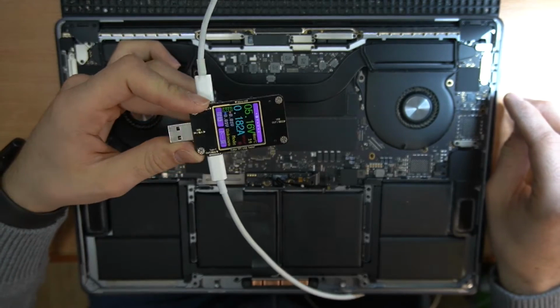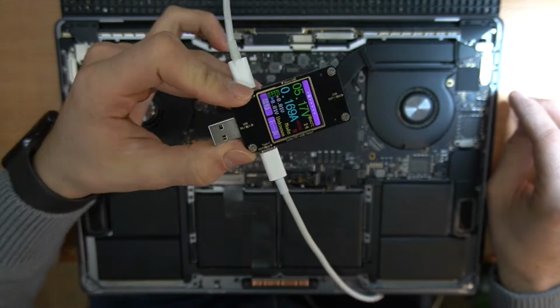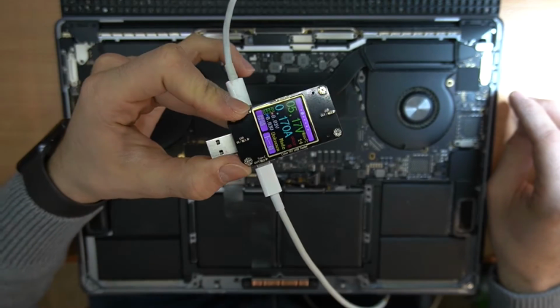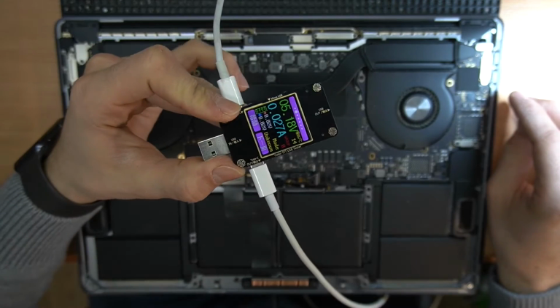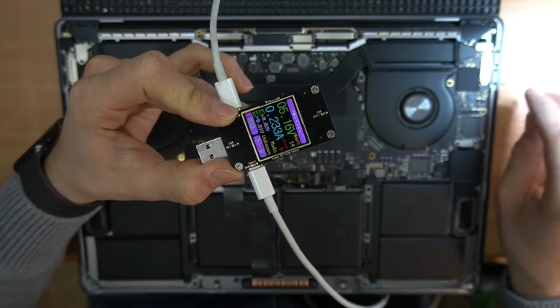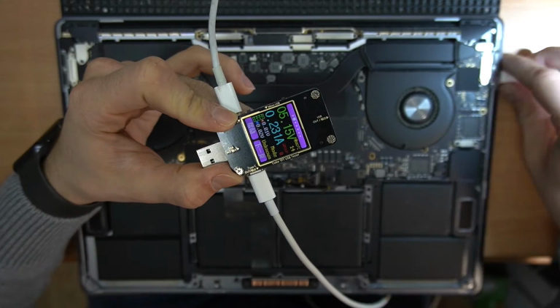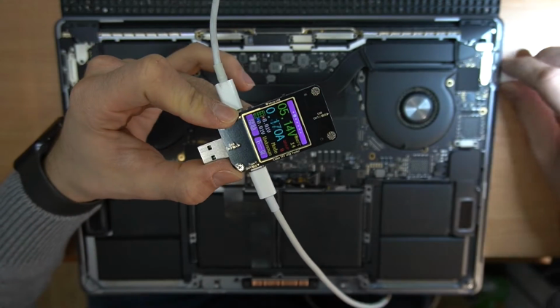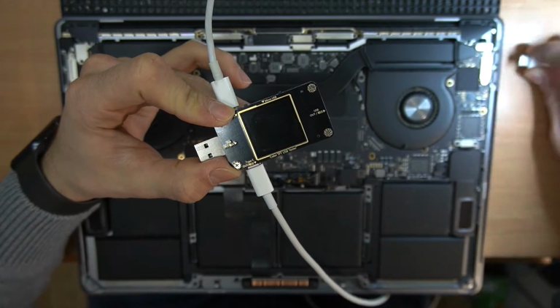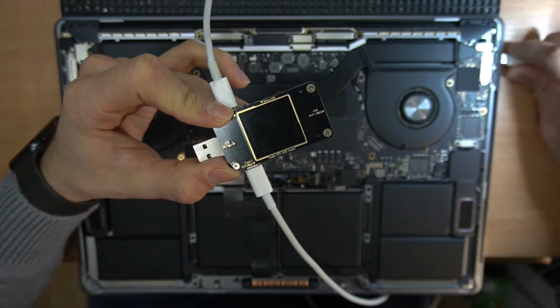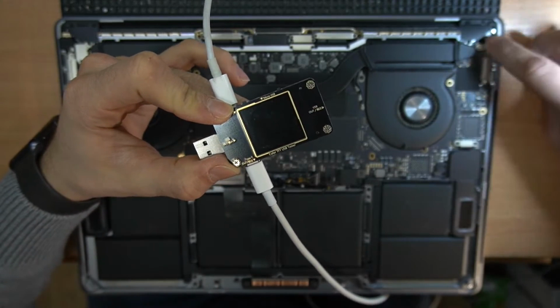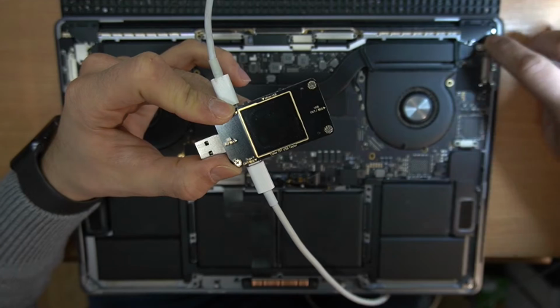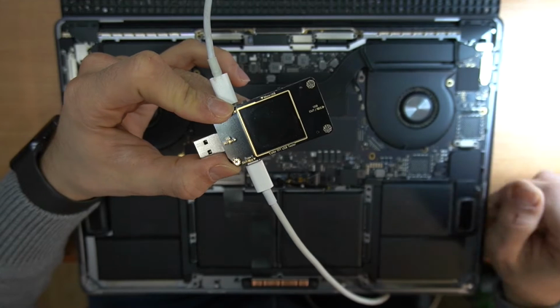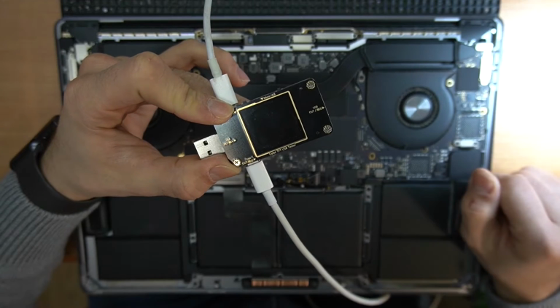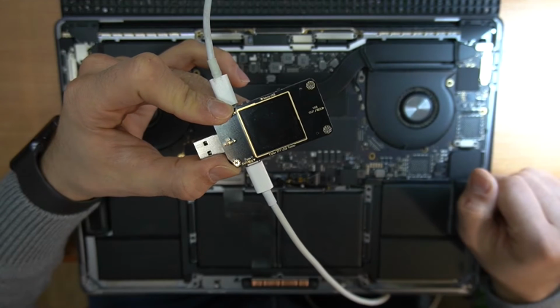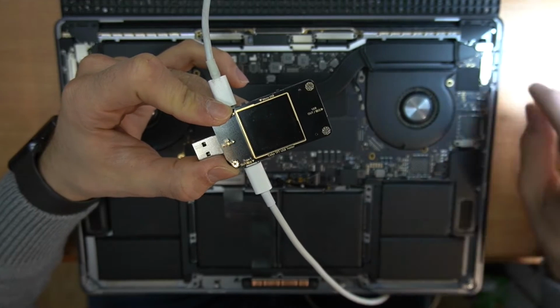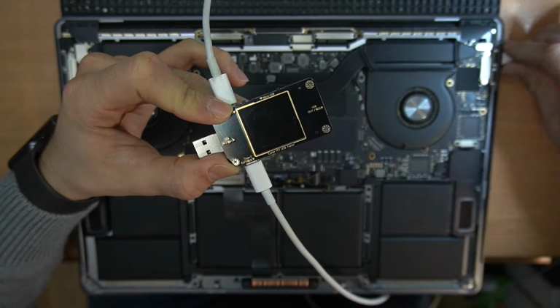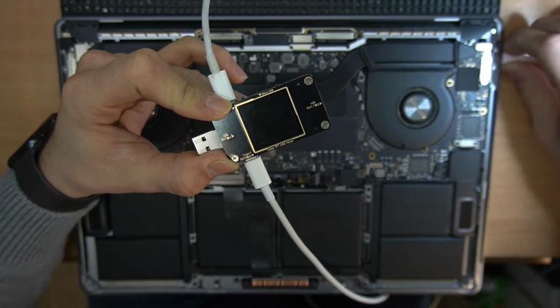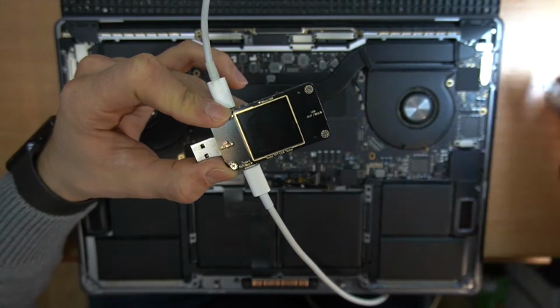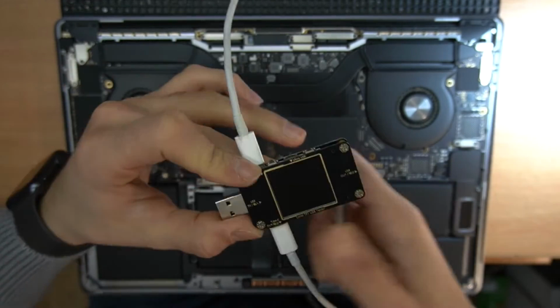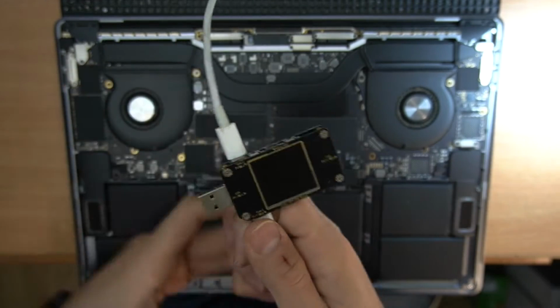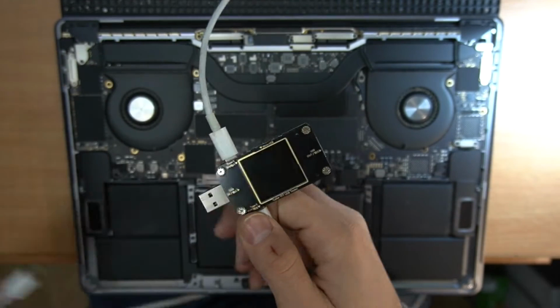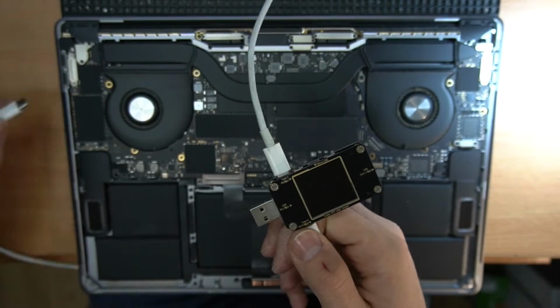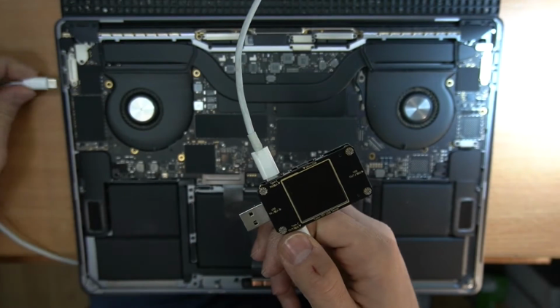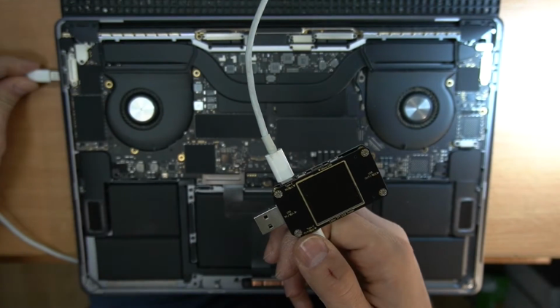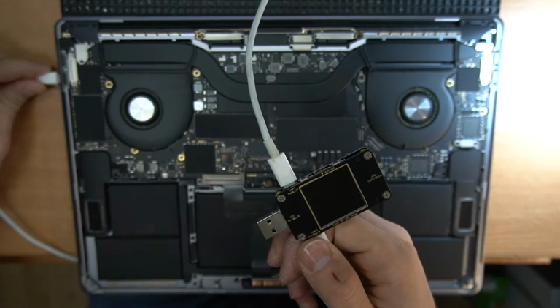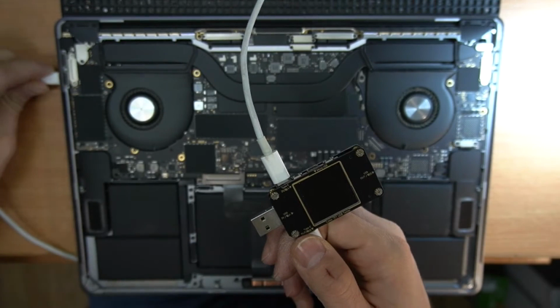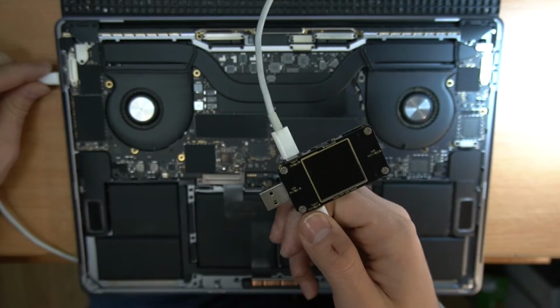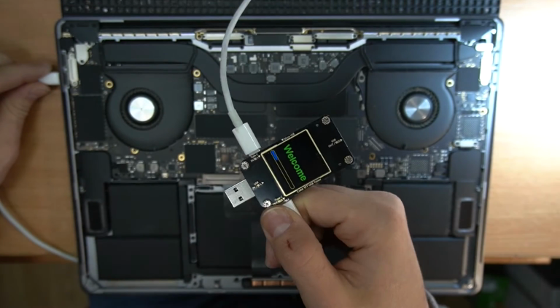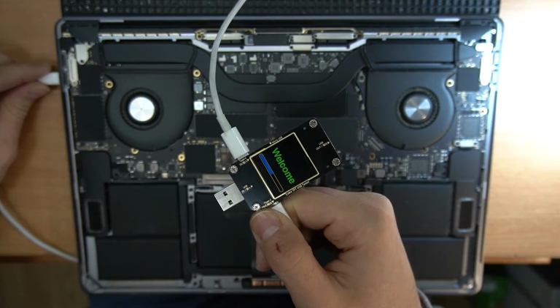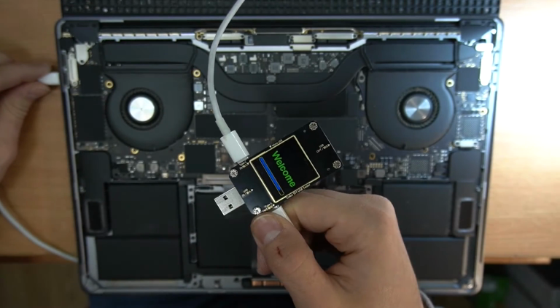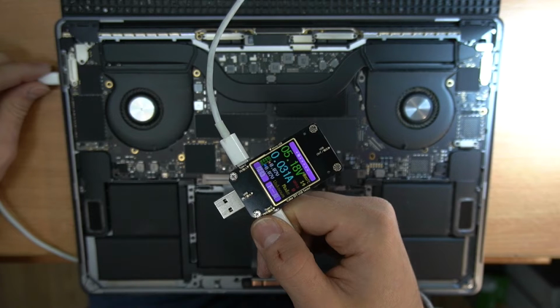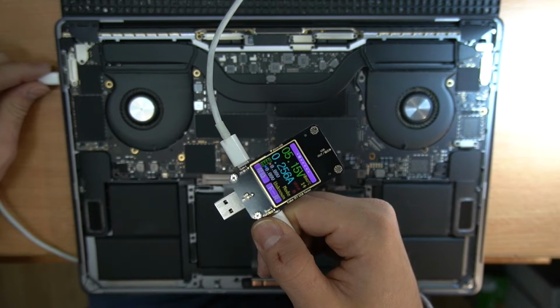Now we are gonna try the same diagnostic steps but without the battery for safety measures, and unfortunately it's the same result.